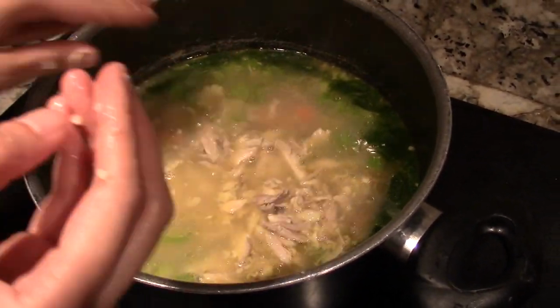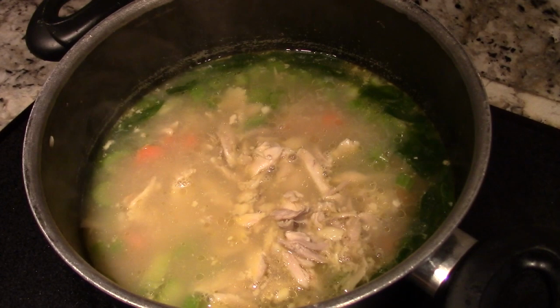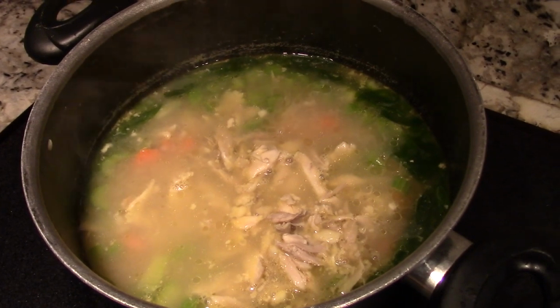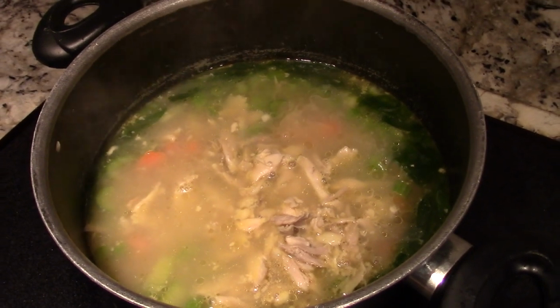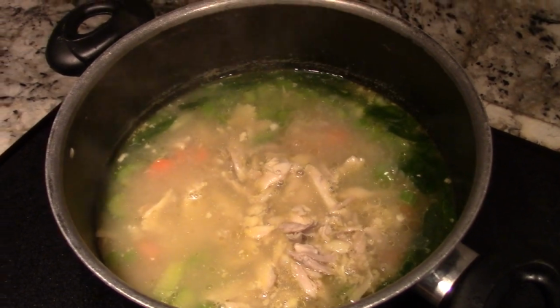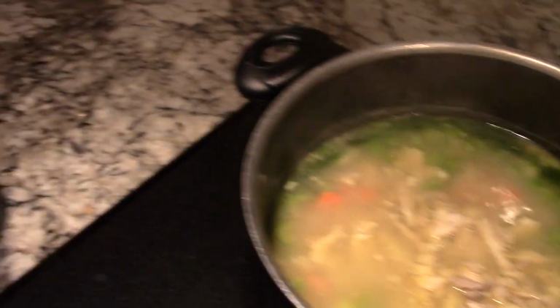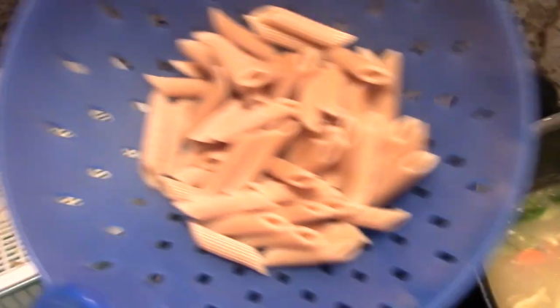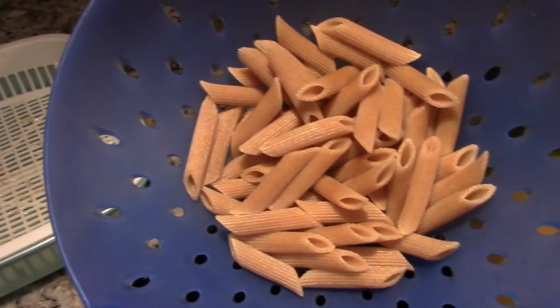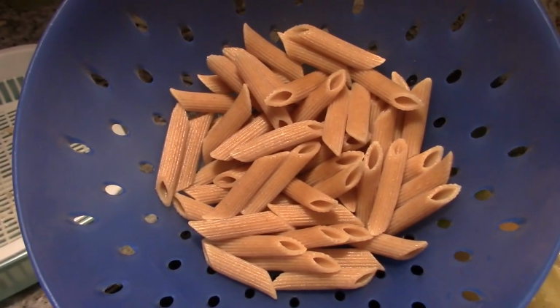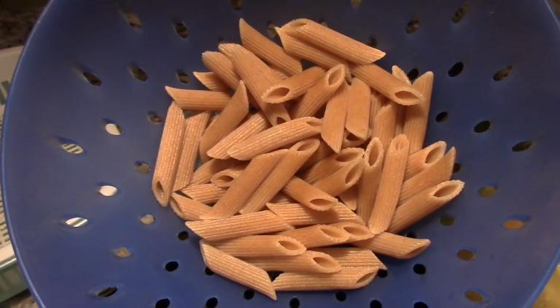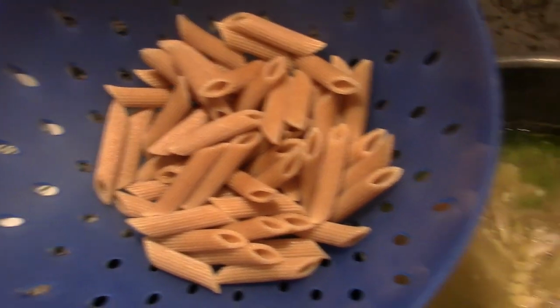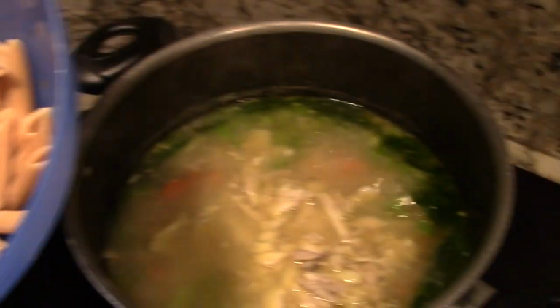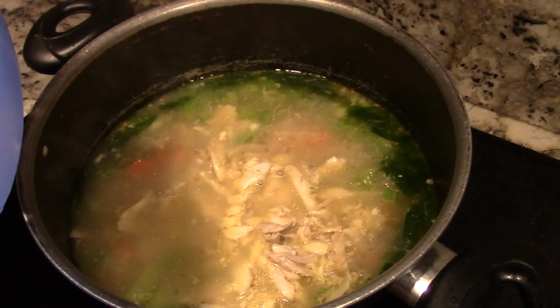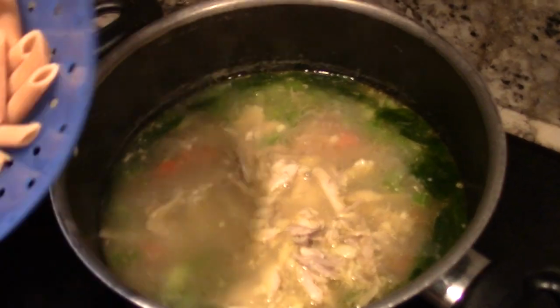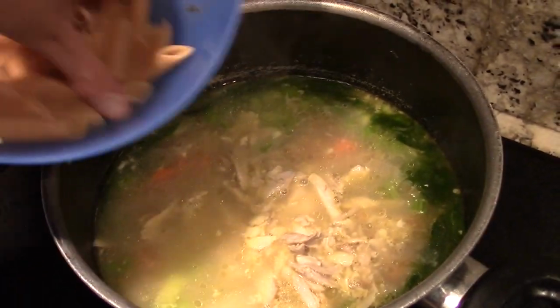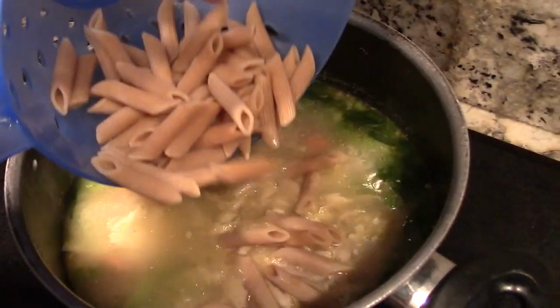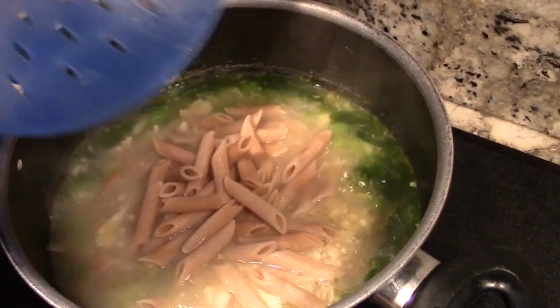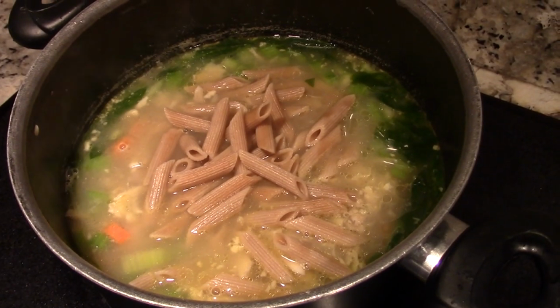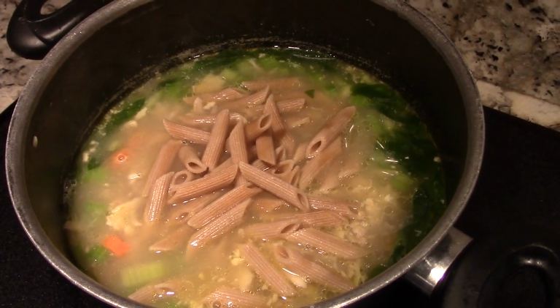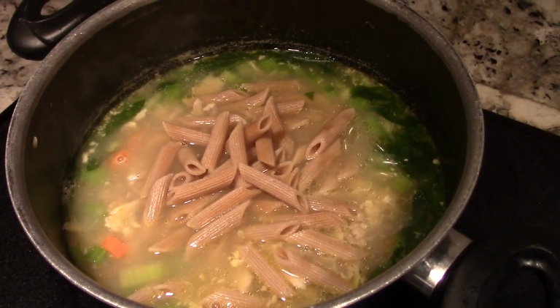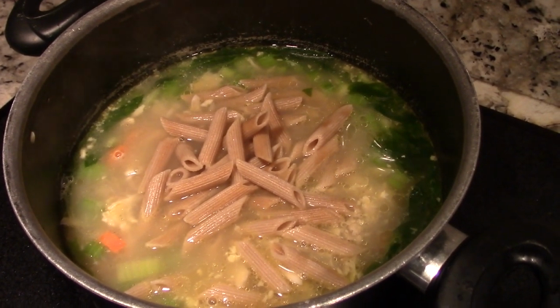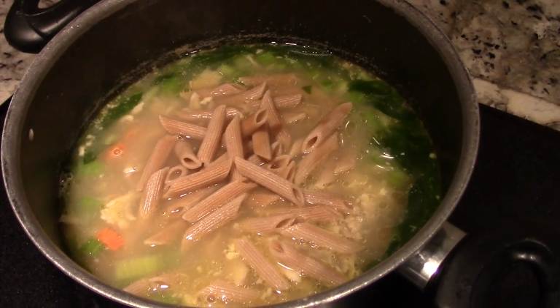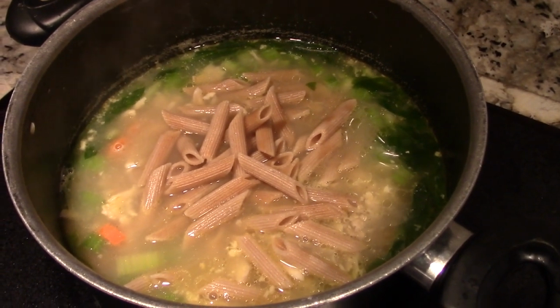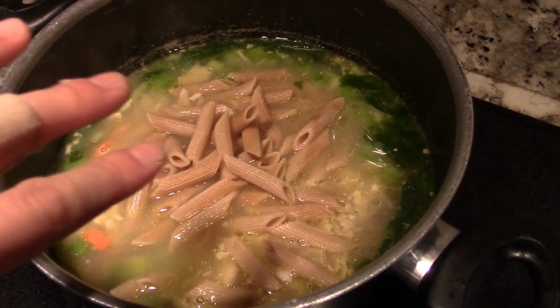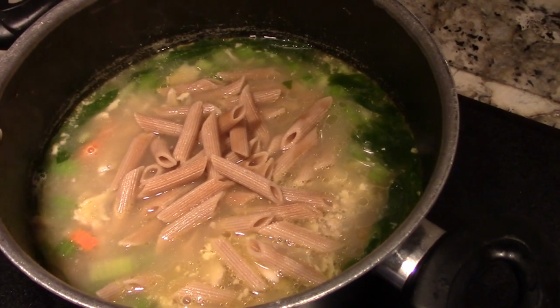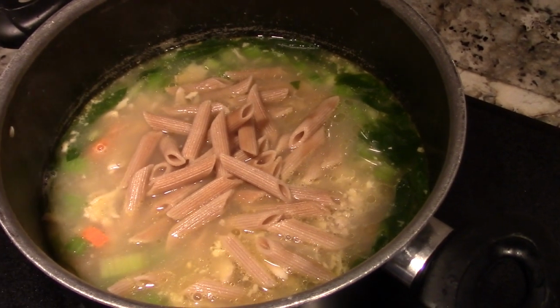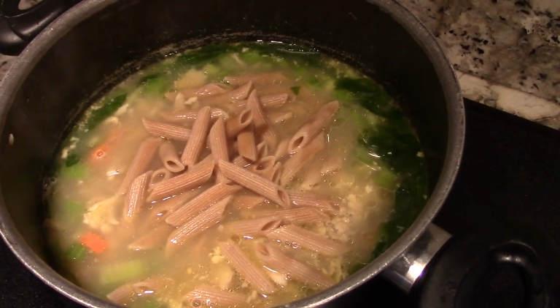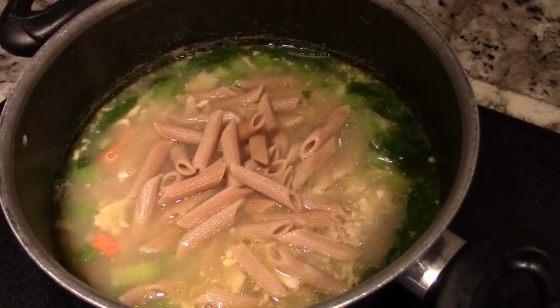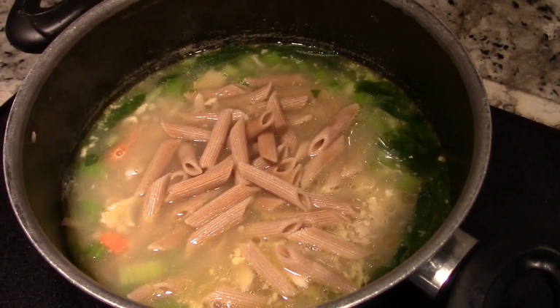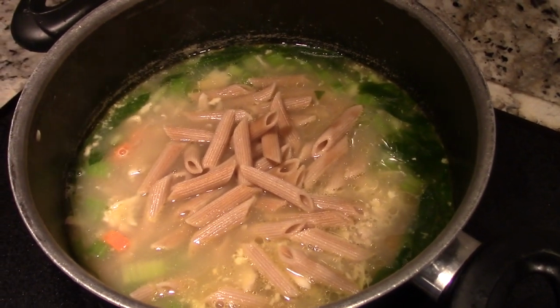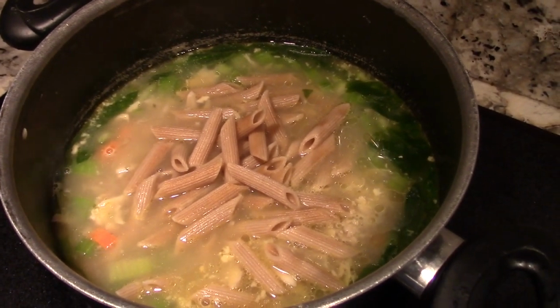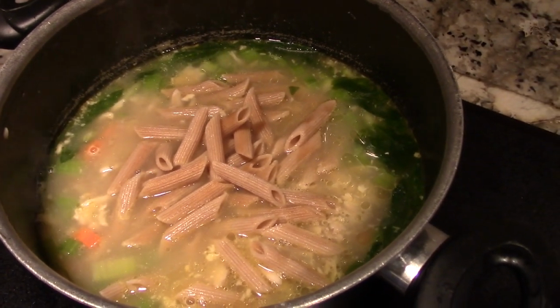Feel free to add any type of noodles. I've got some whole wheat pasta noodles right here, so throw those in. If you're low-carbing, you can opt not to put the pasta in, or you could even use tofu noodles.